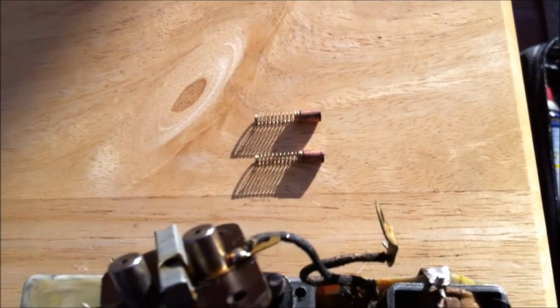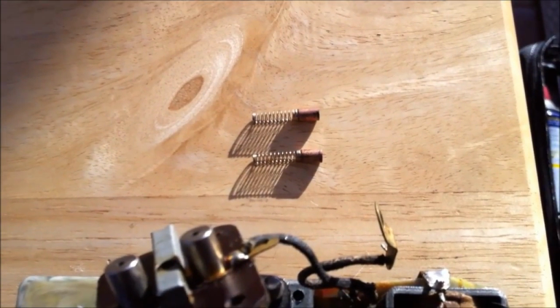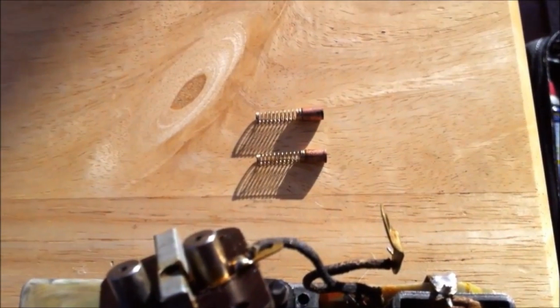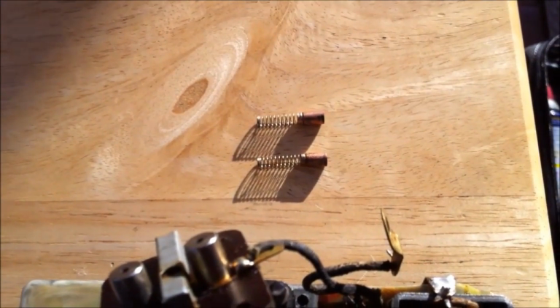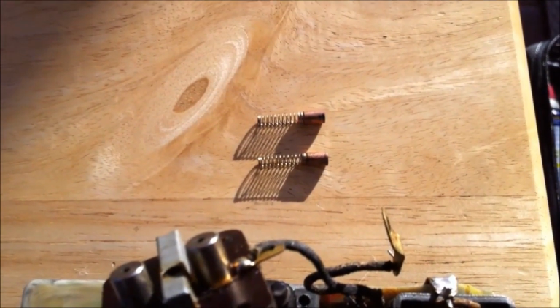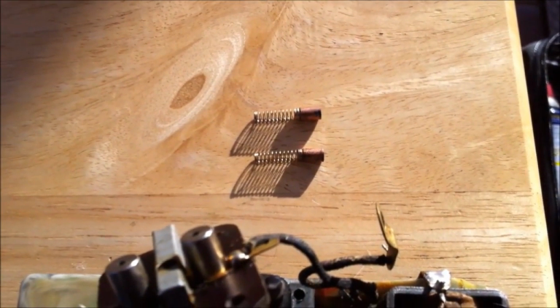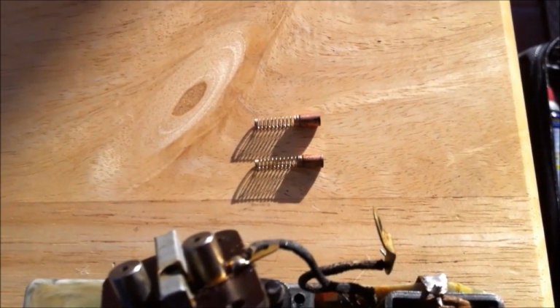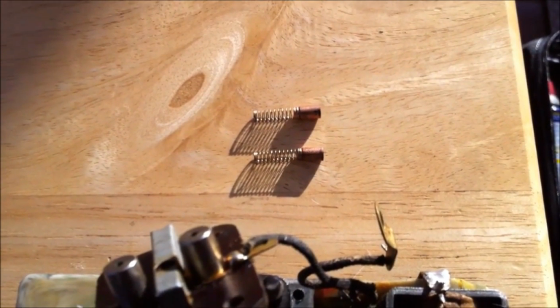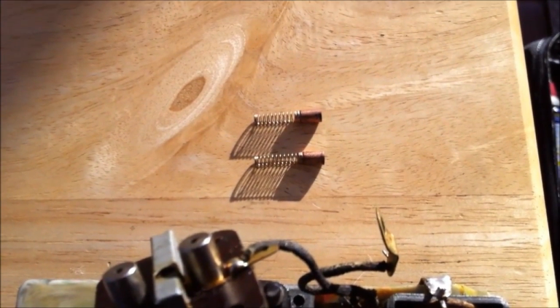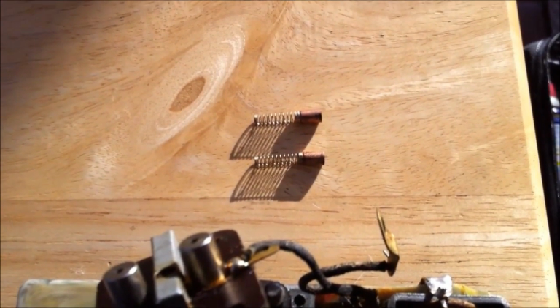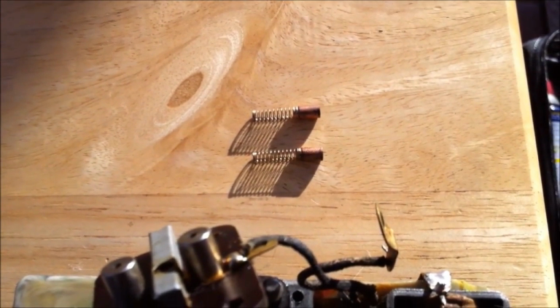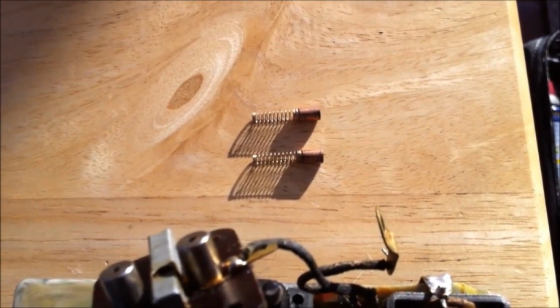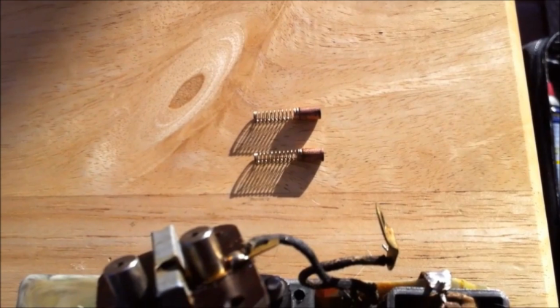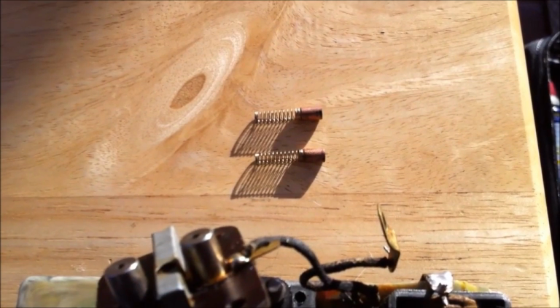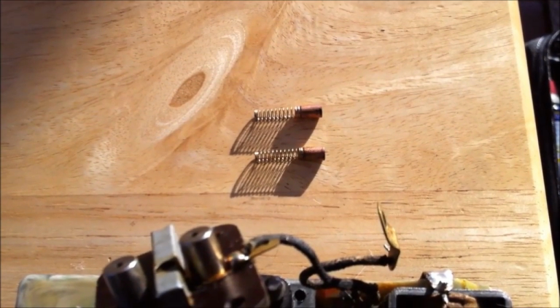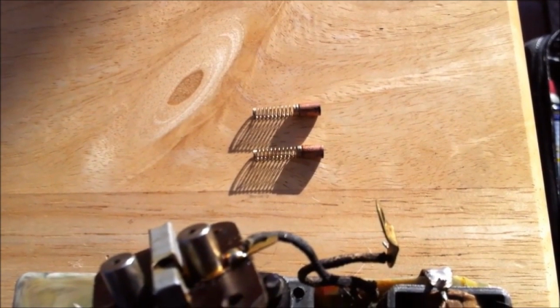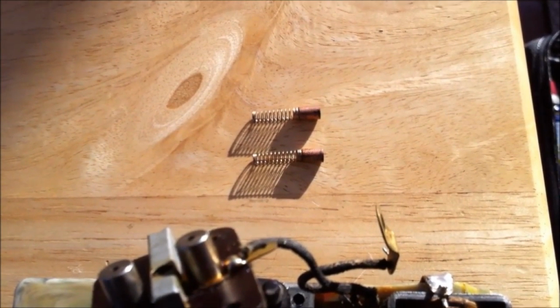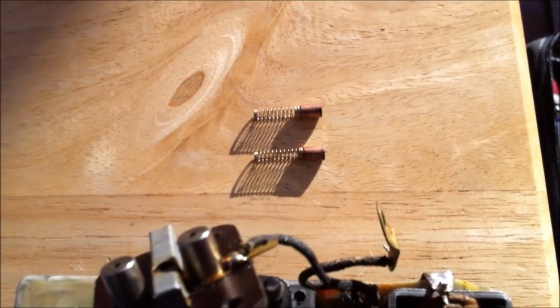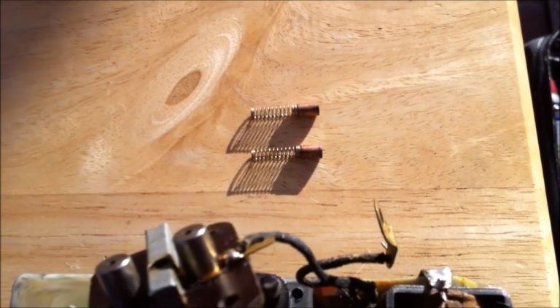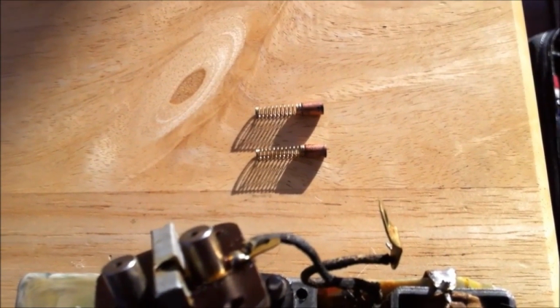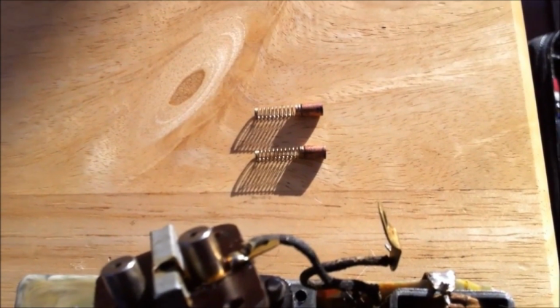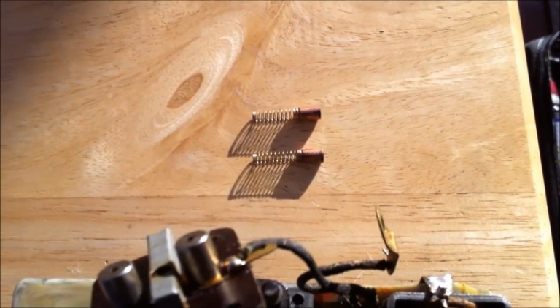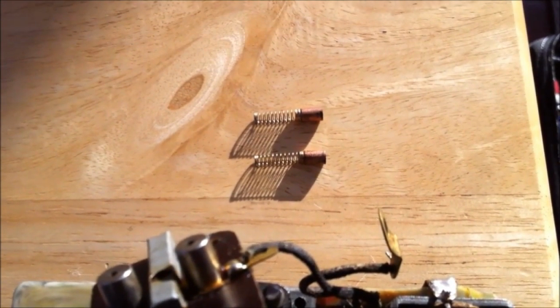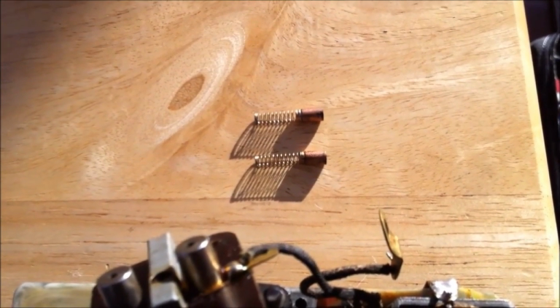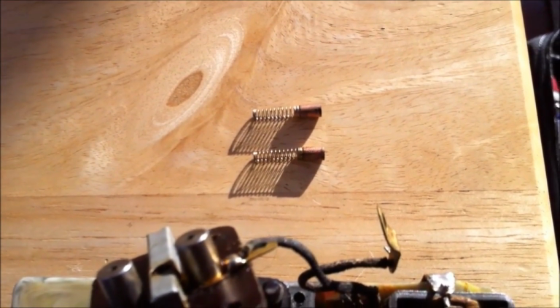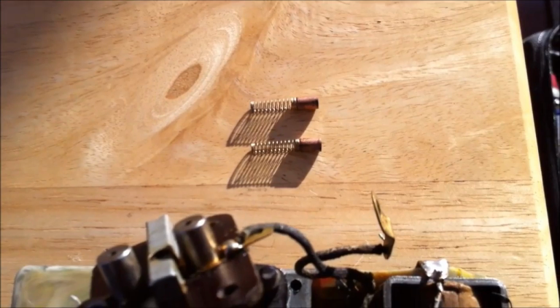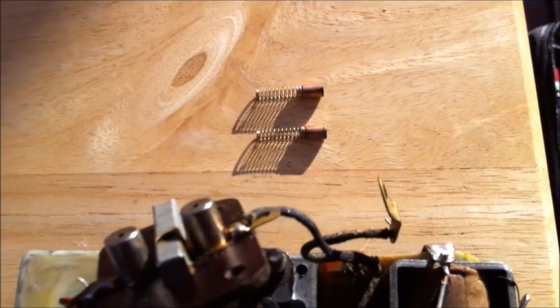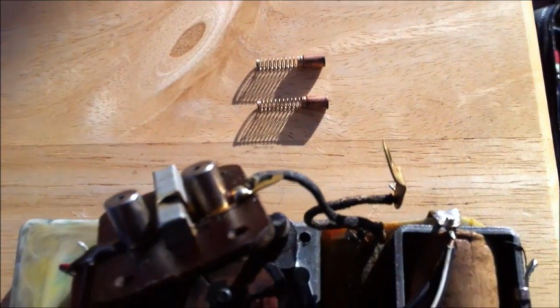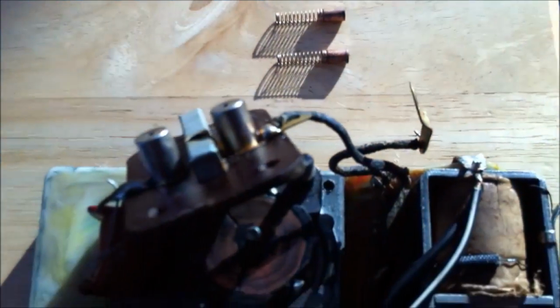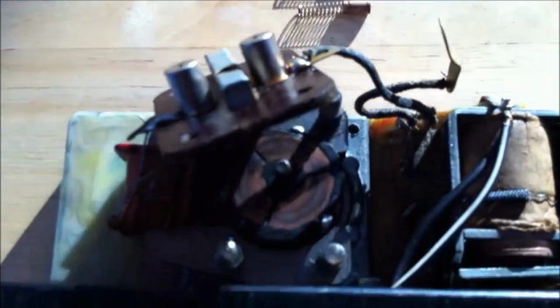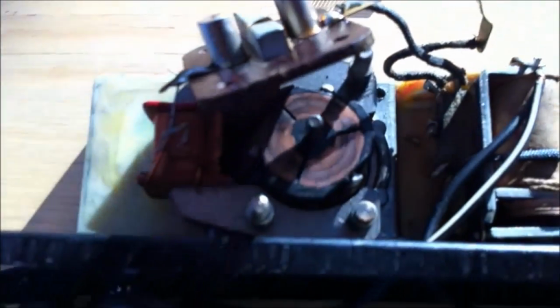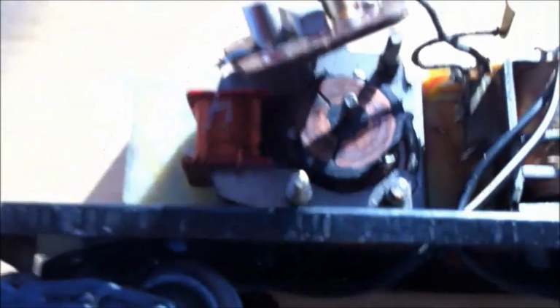New brushes have a lacquer on them that can sometimes clog up the face of the commutator. So I would prefer to use the old brushes, and I'm going to keep those on there.